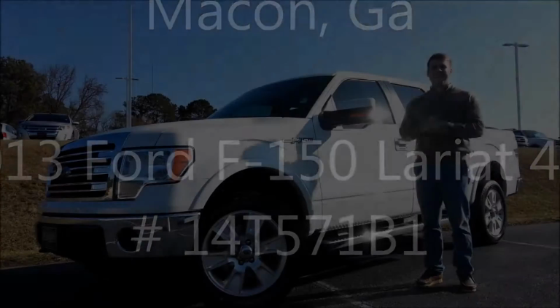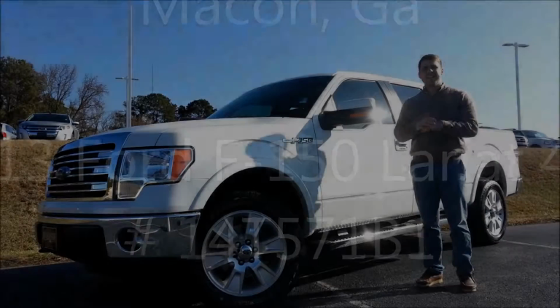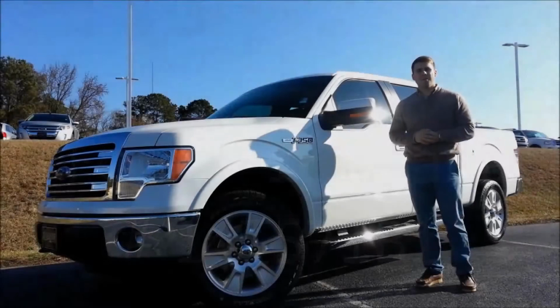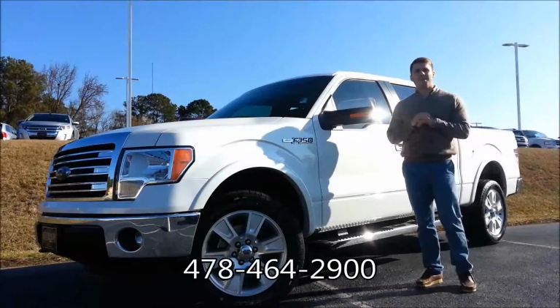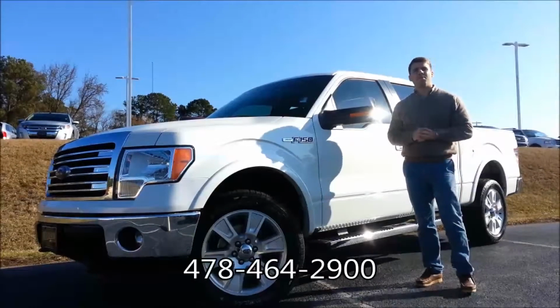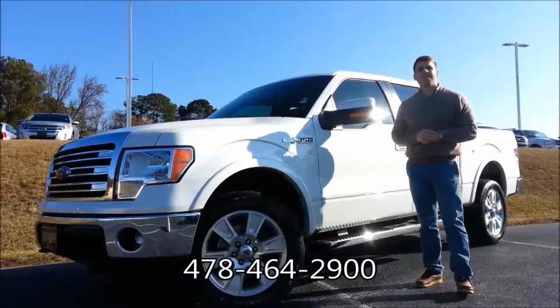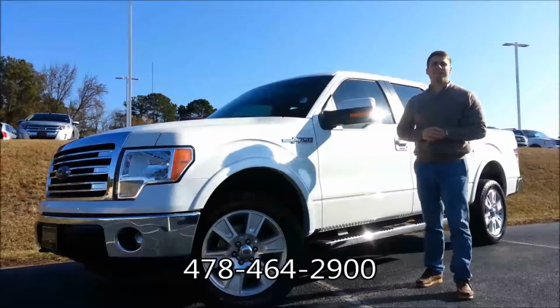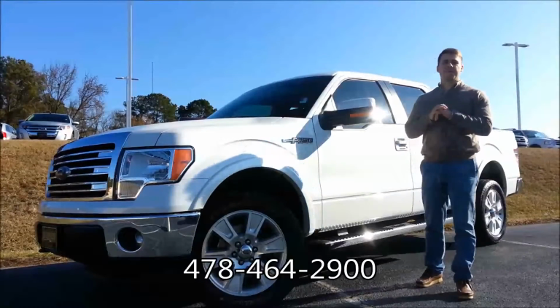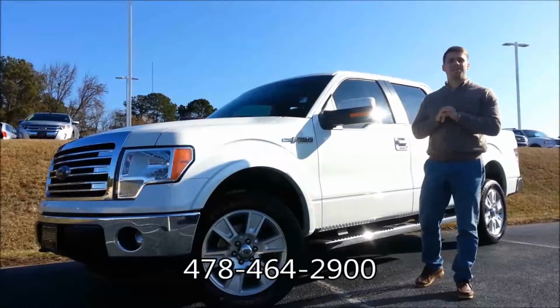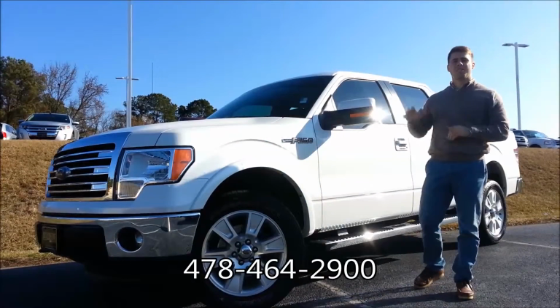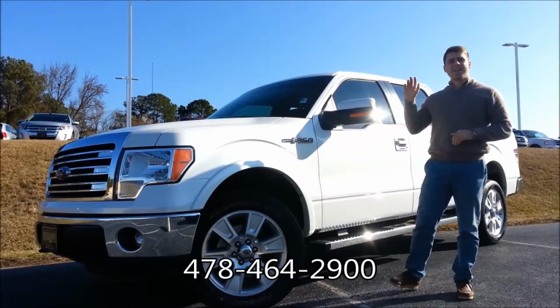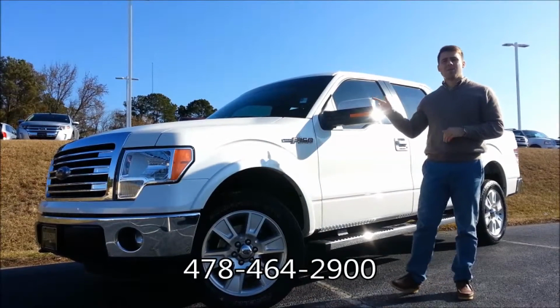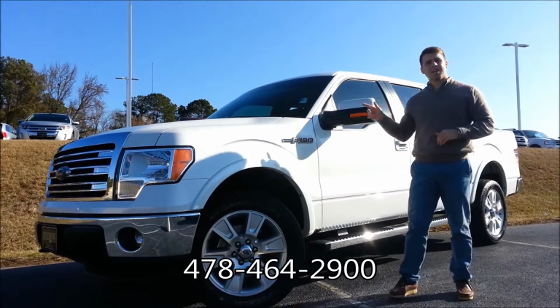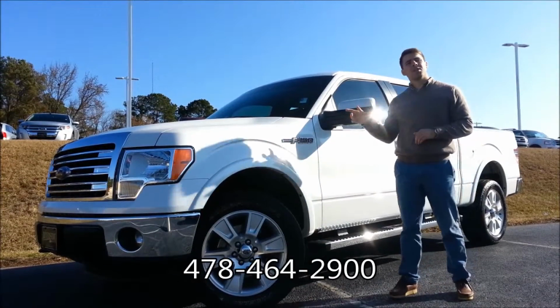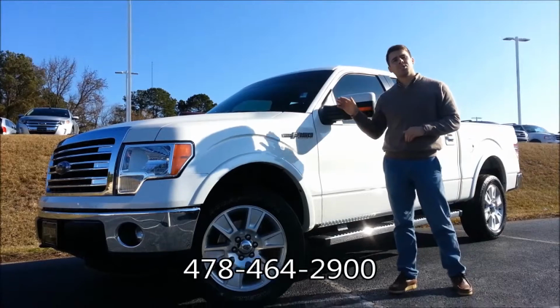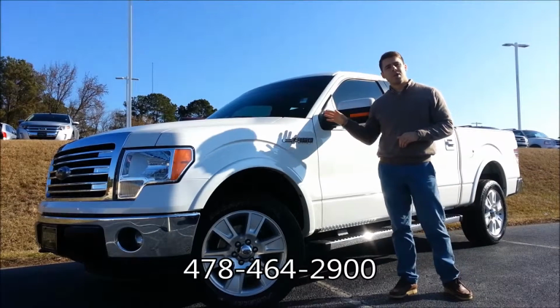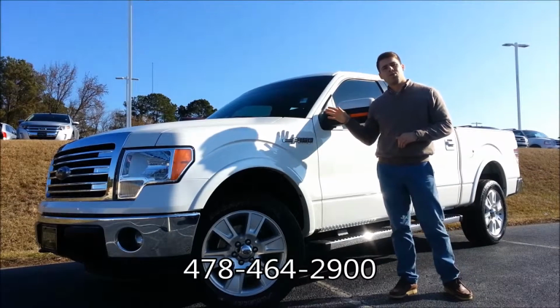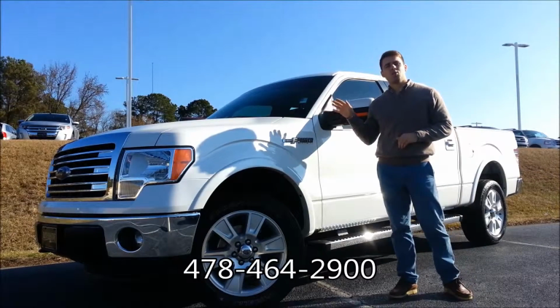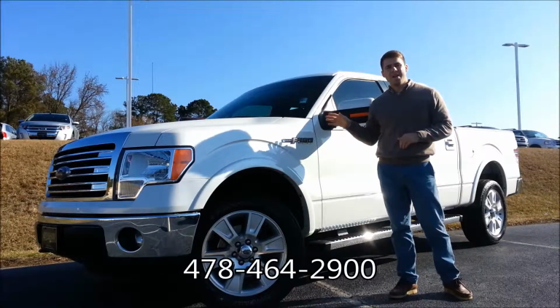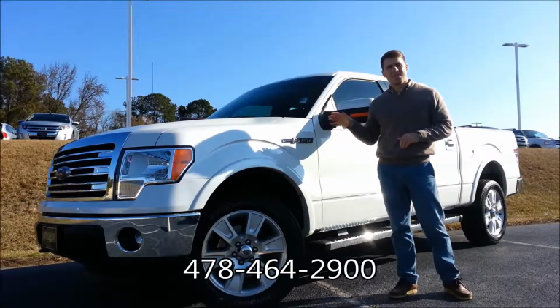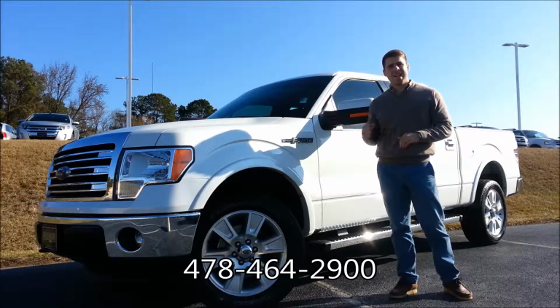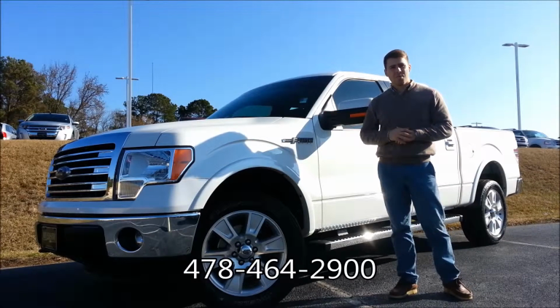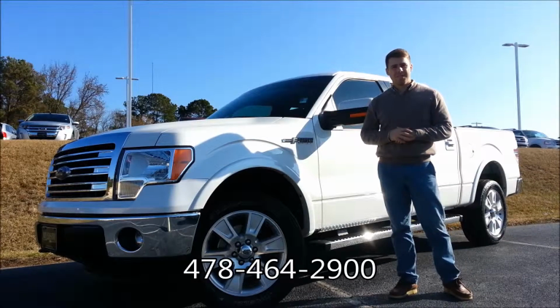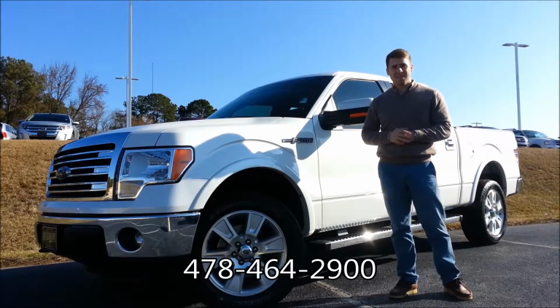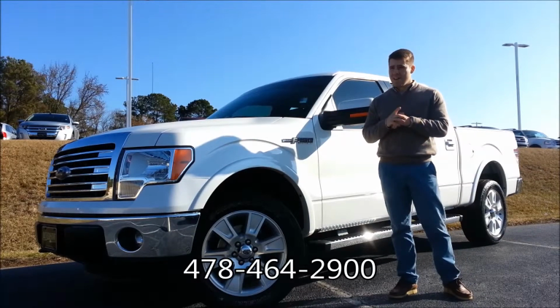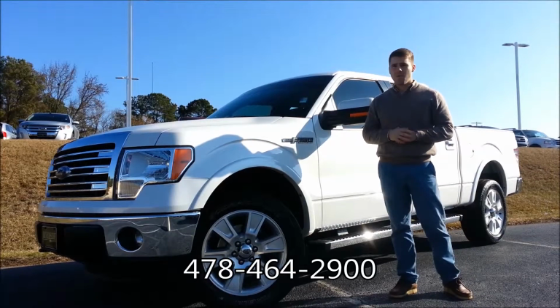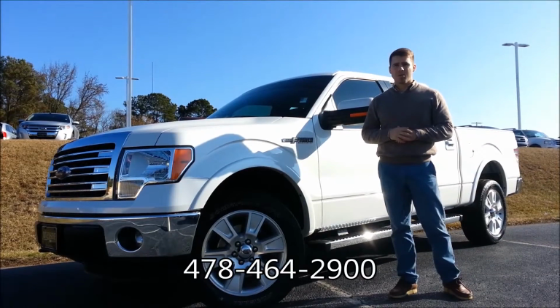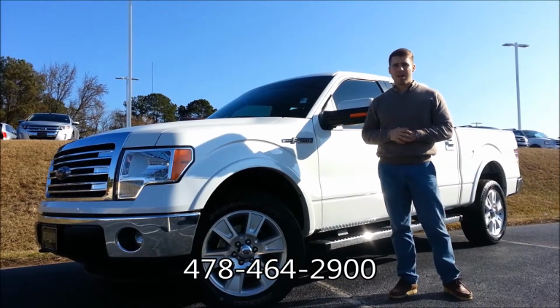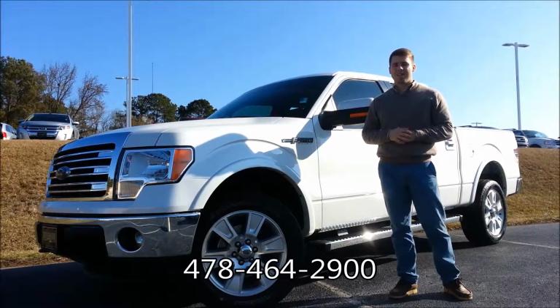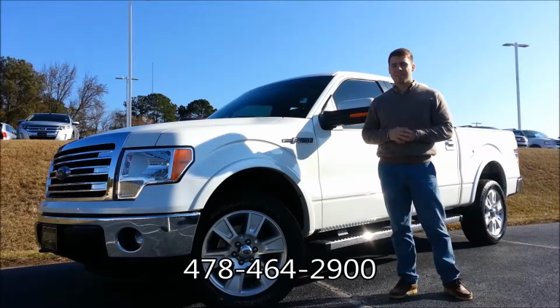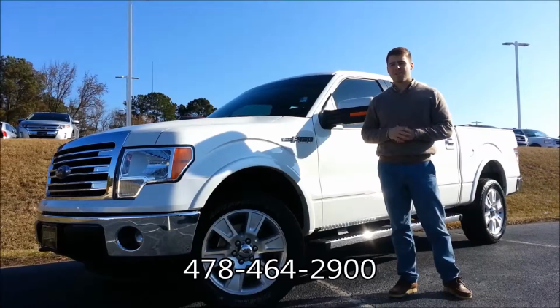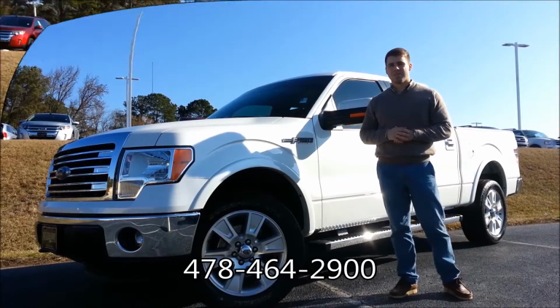I'm Dane Foti down here at Riverside Ford Lincoln in Macon, Georgia. Today we're taking a quick look at this pre-owned 2013 F-150 Lariat. It's a four wheel drive. Let's take a closer look.